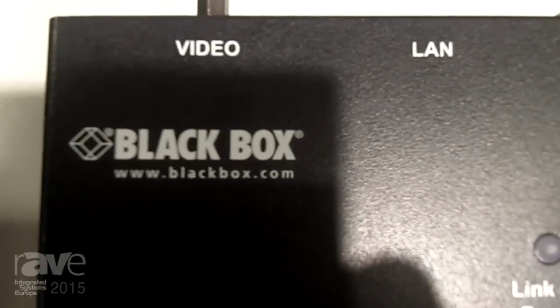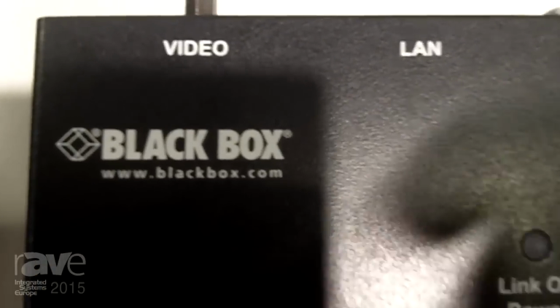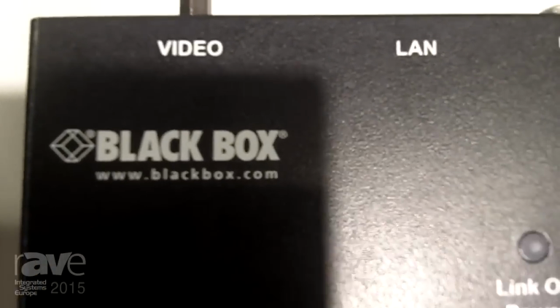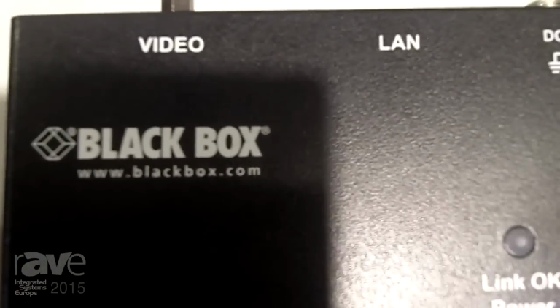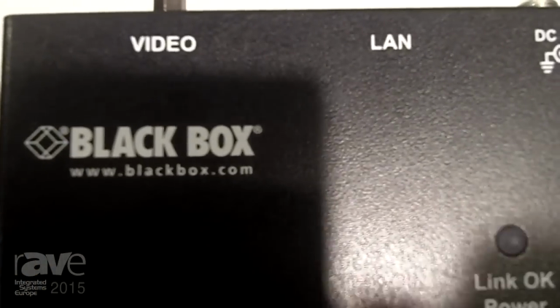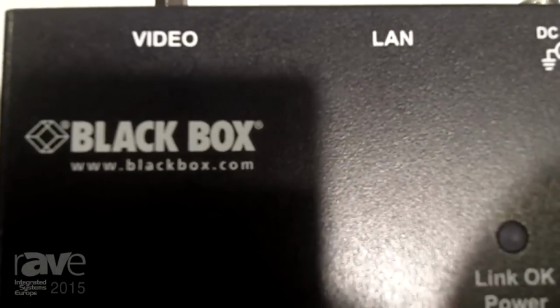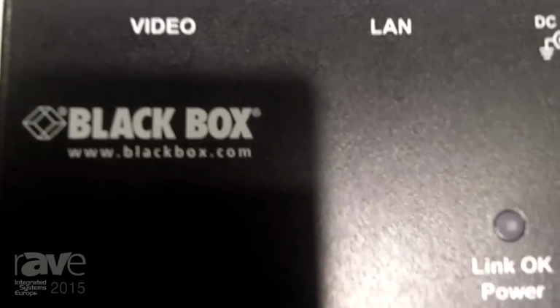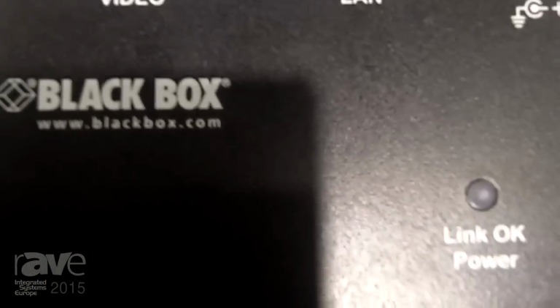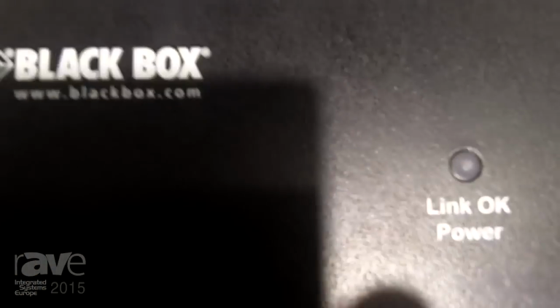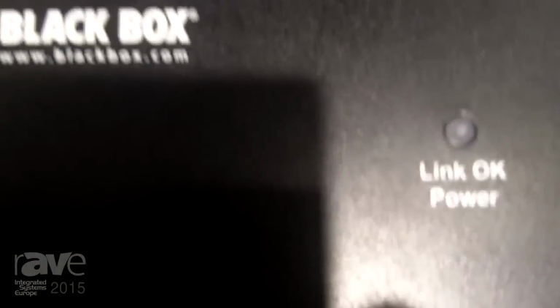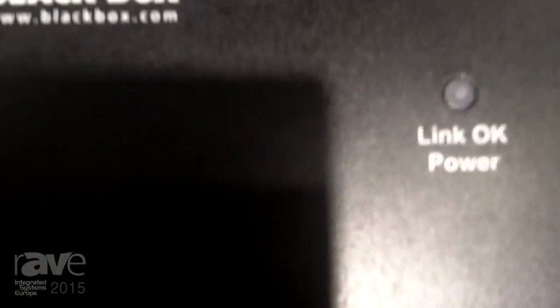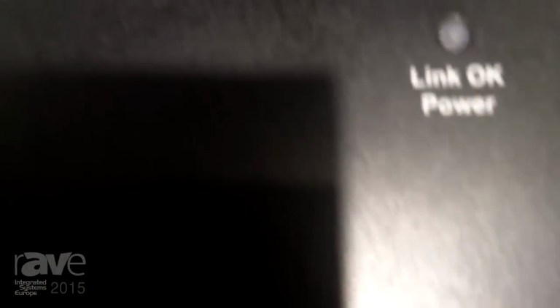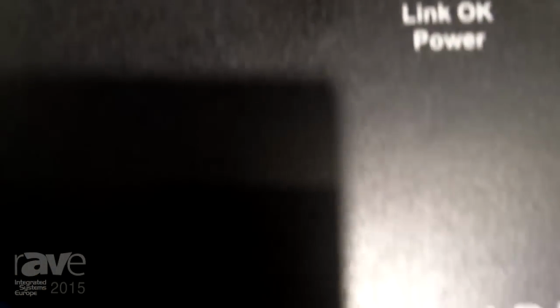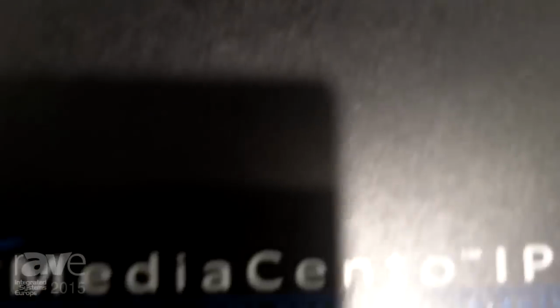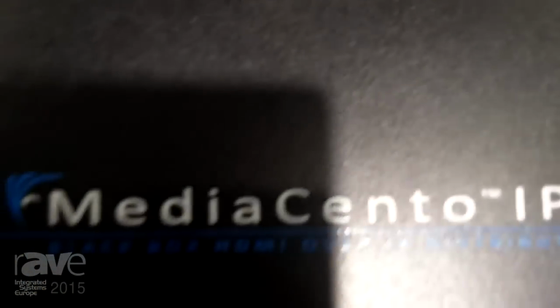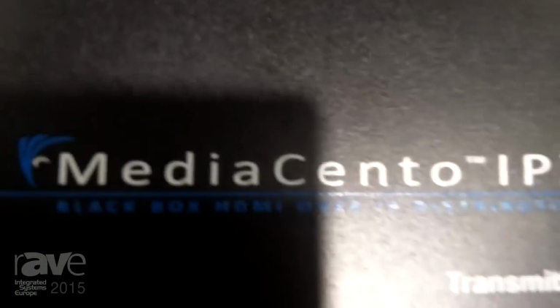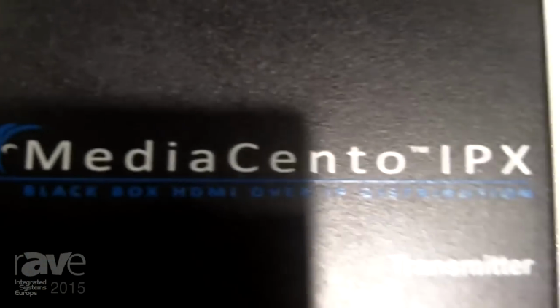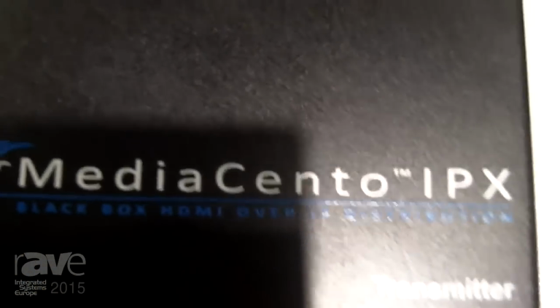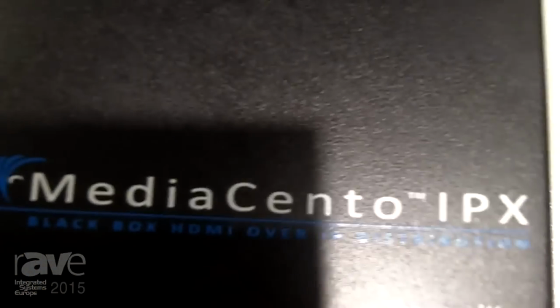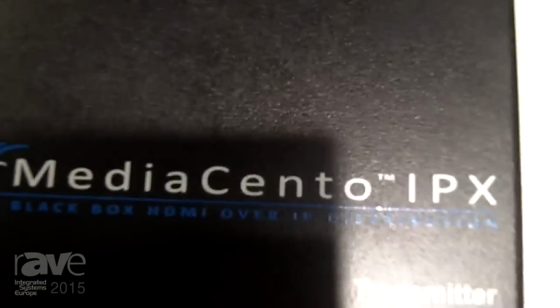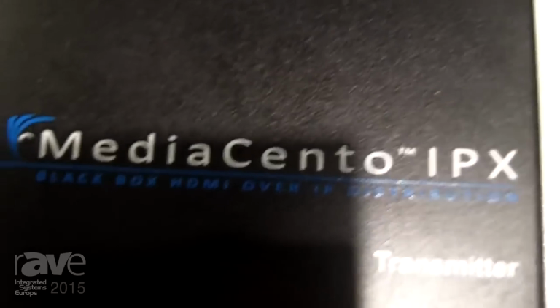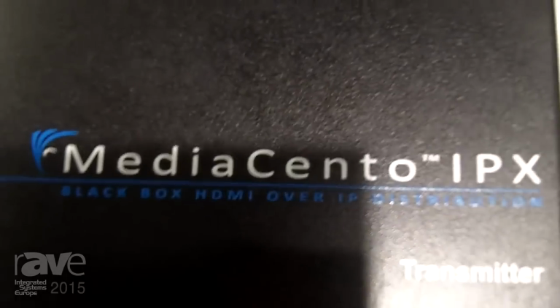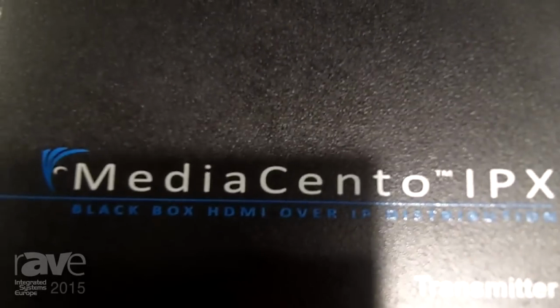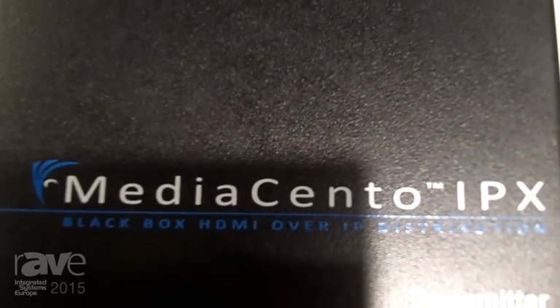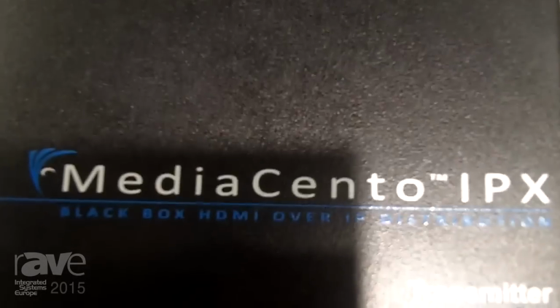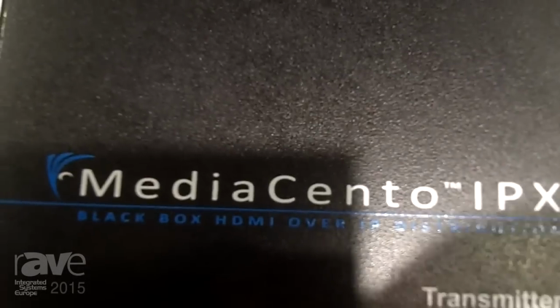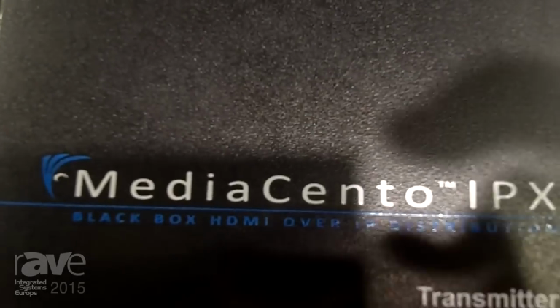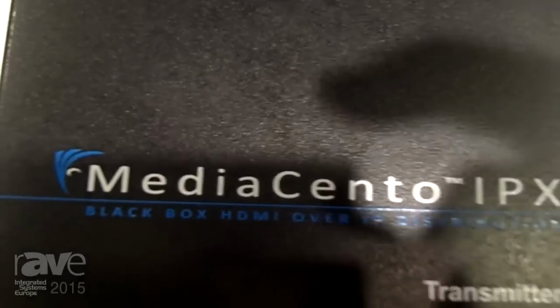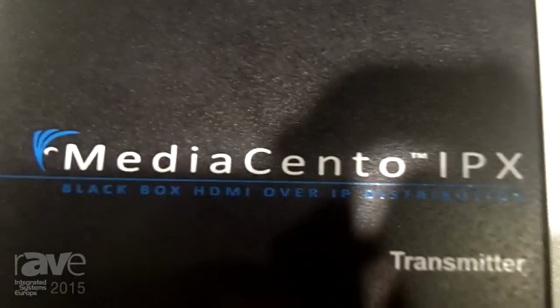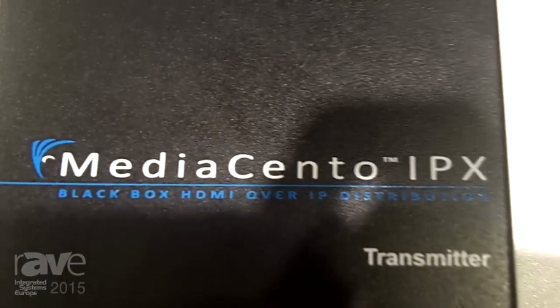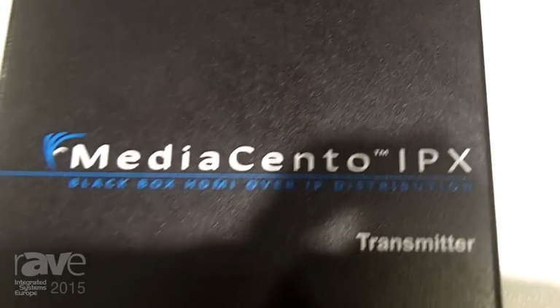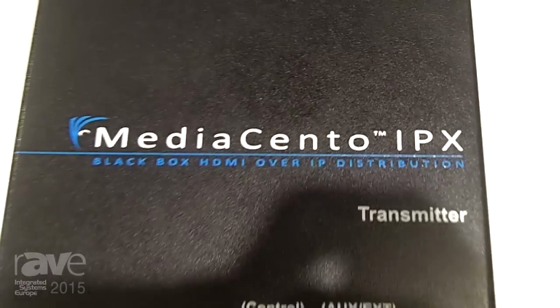Hi, I'm Peter Brook Wavell from Black Box, and I'd like to tell you more about our new MediaCentro IPX transmitter and receiver solution.